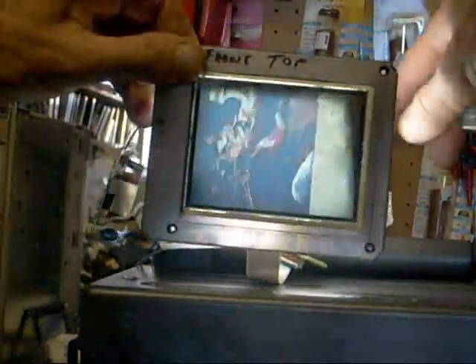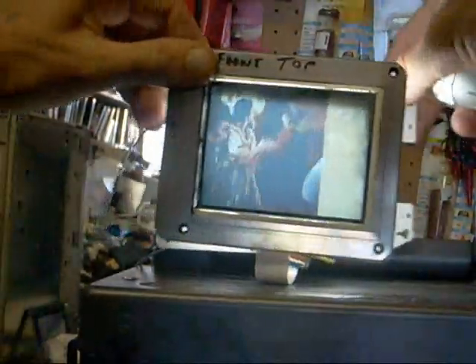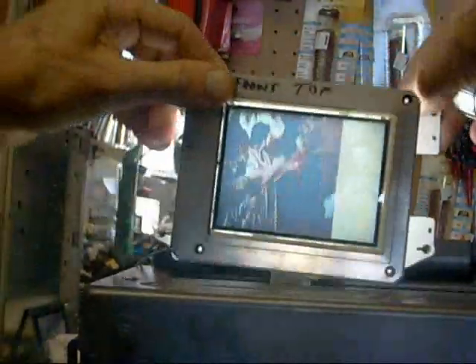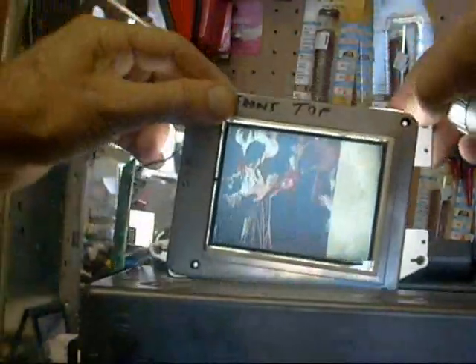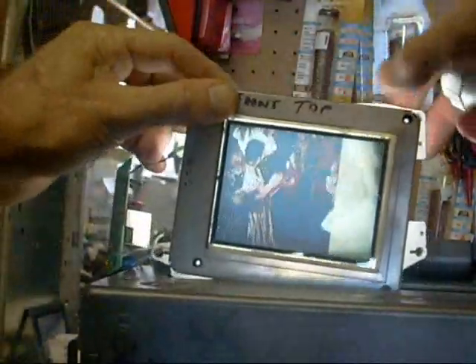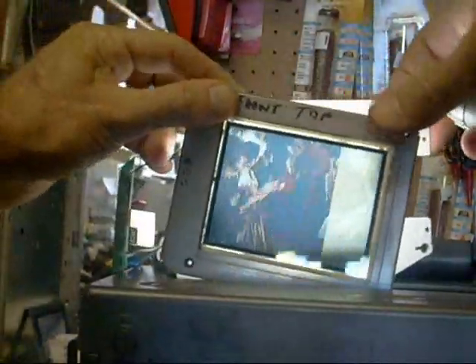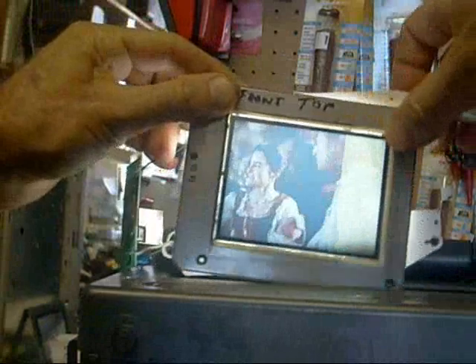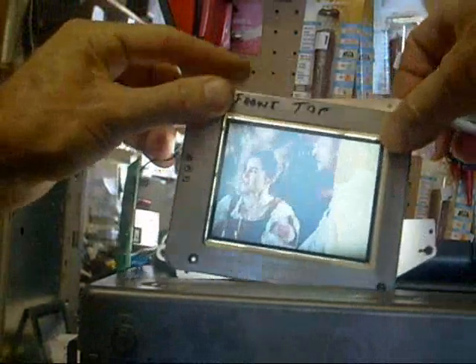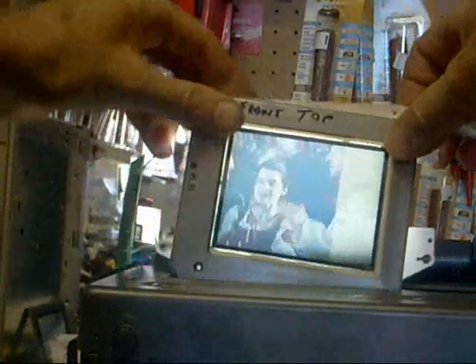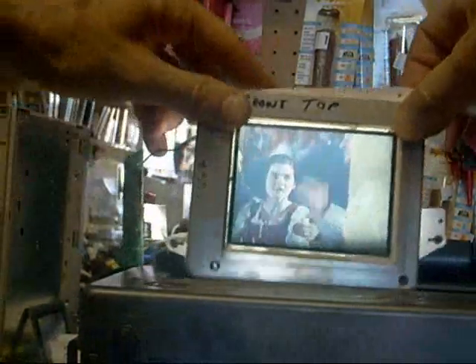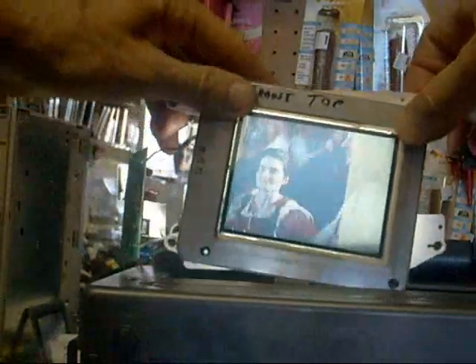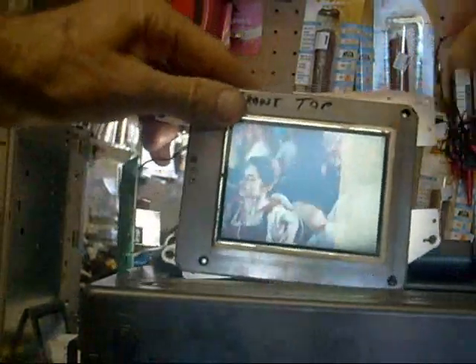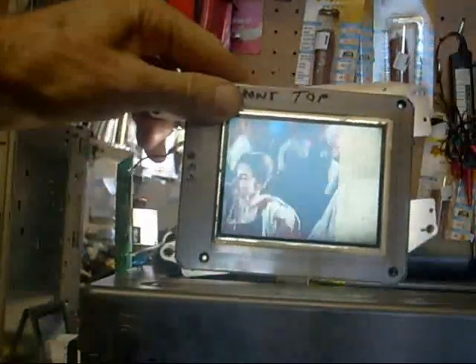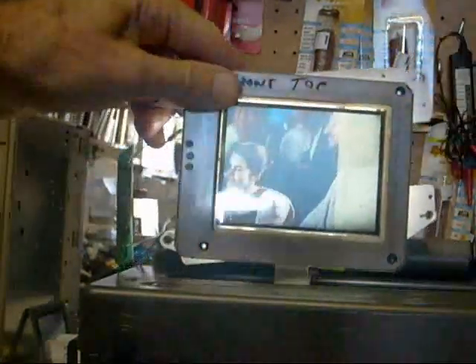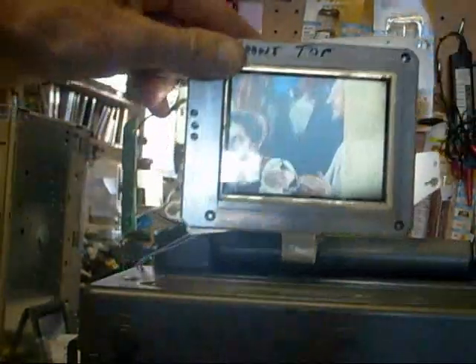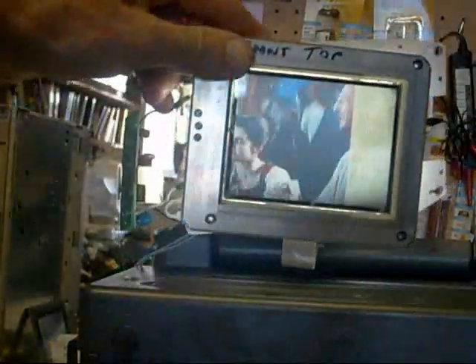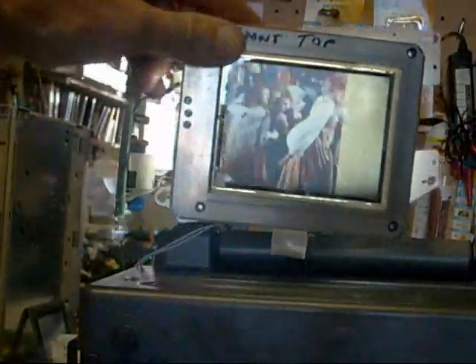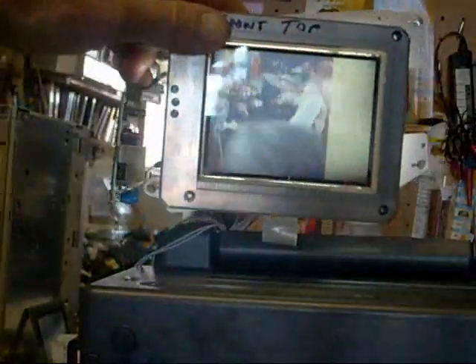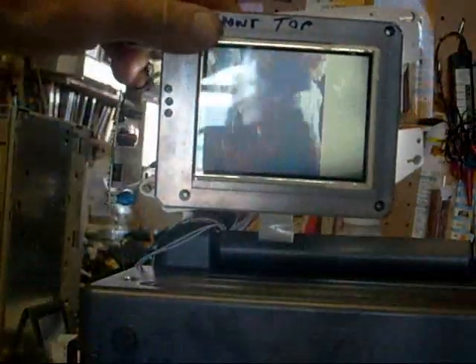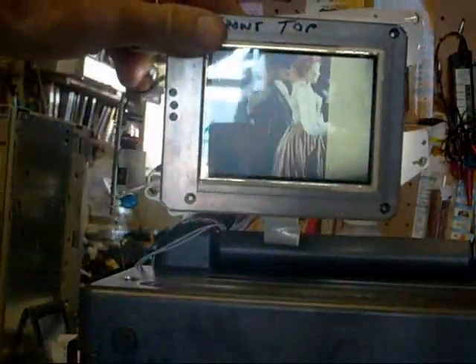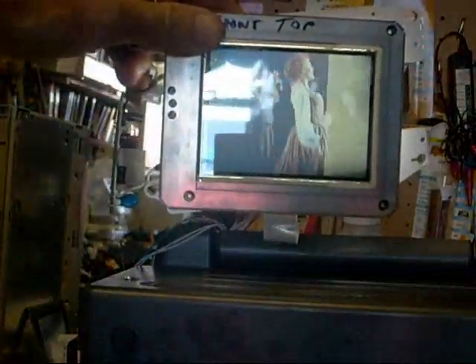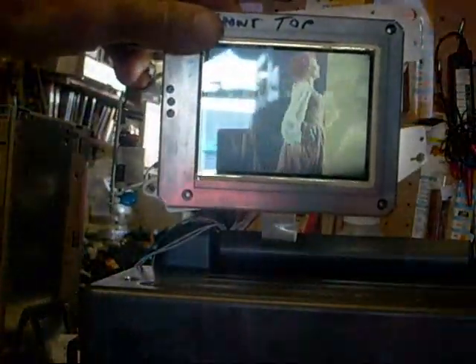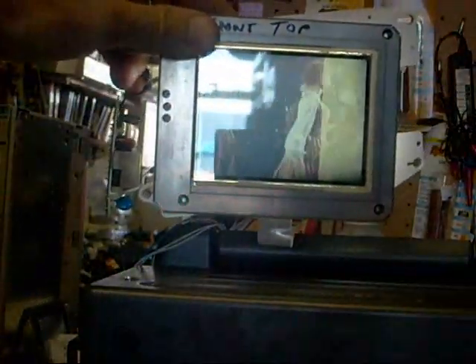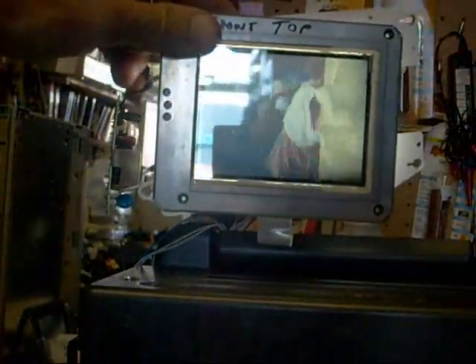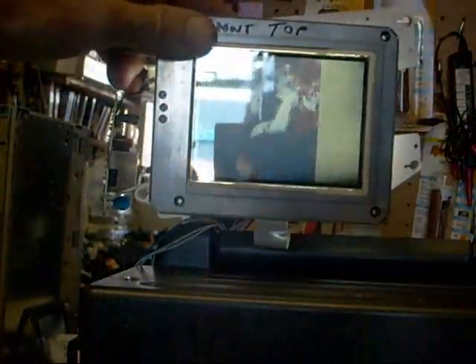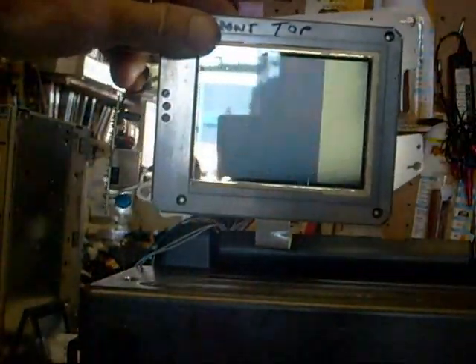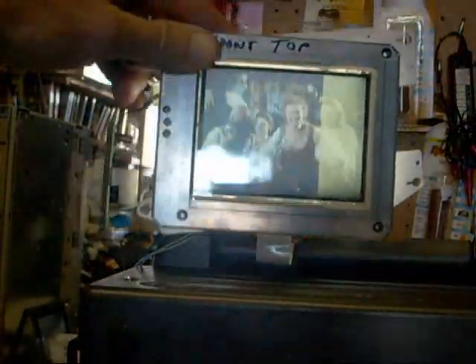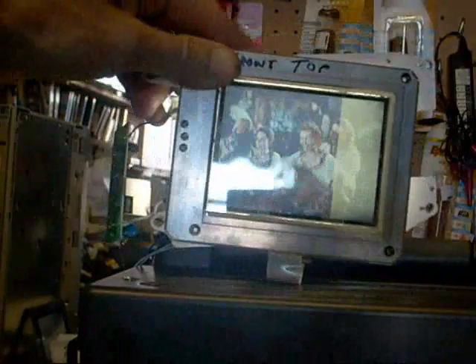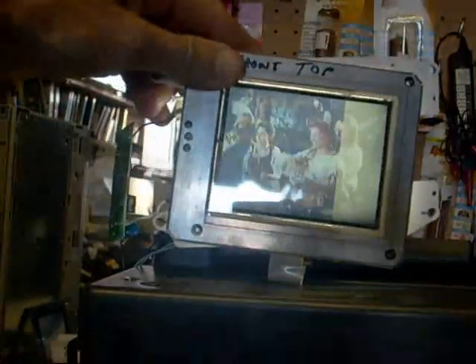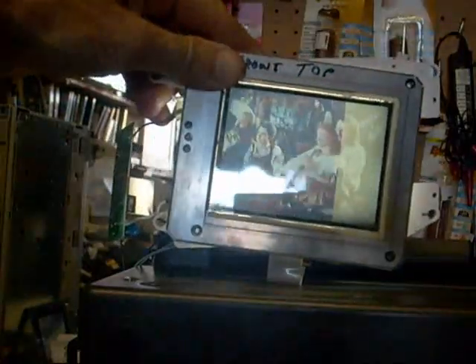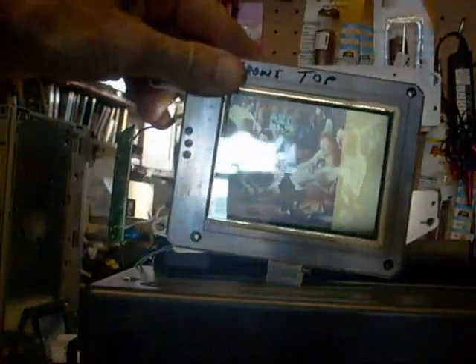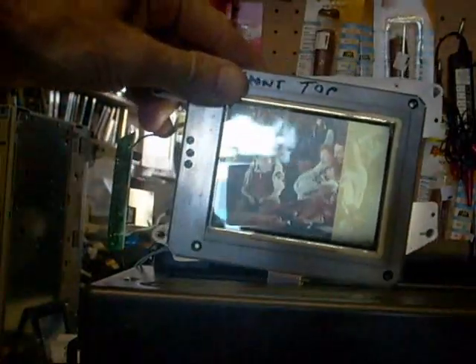It definitely pays to have the right light, but nevertheless it does work. It's just amazing. I wonder how hard it would be to project this on a wall.